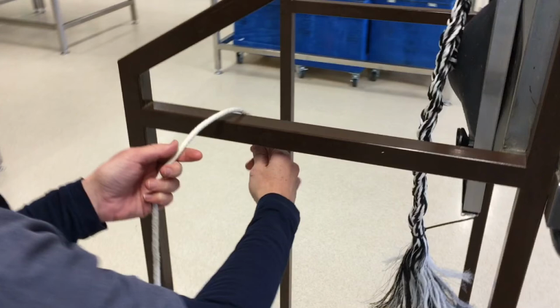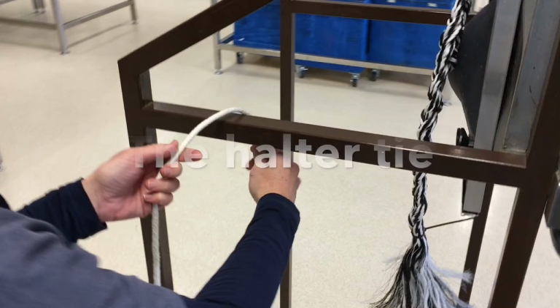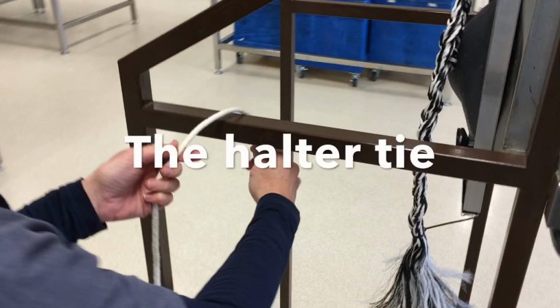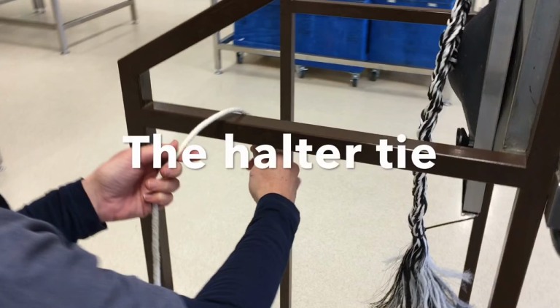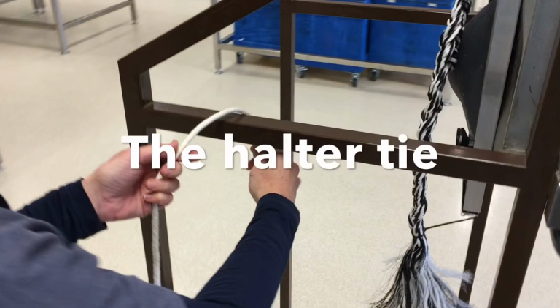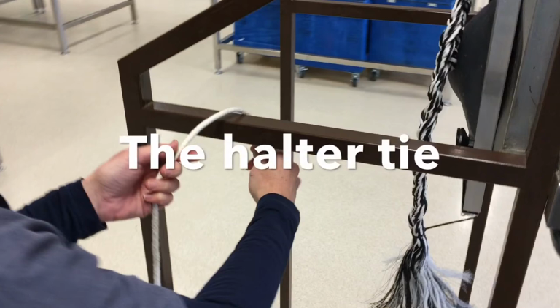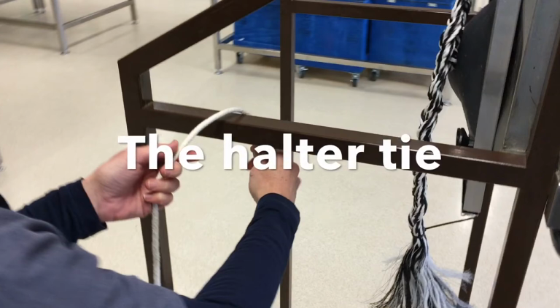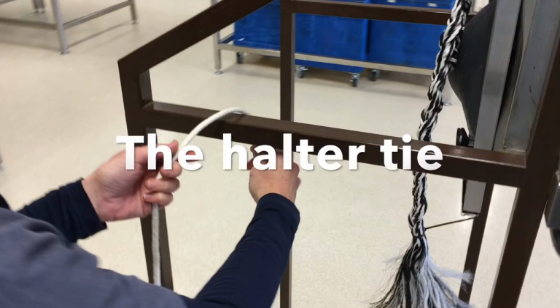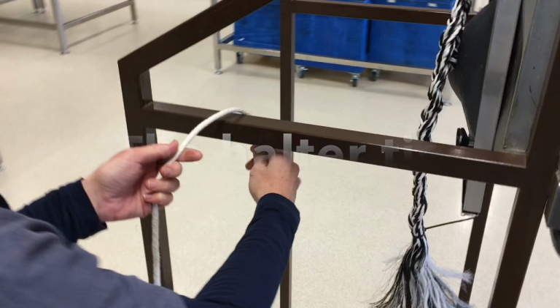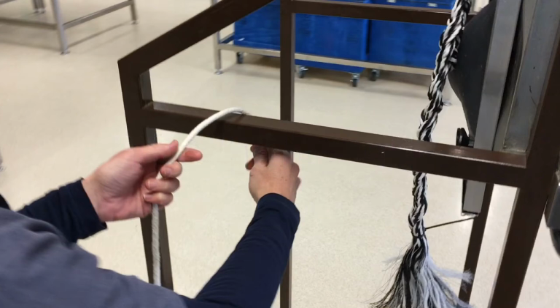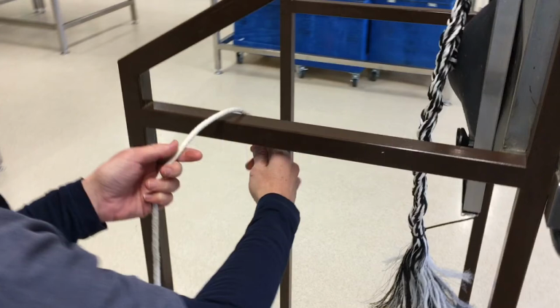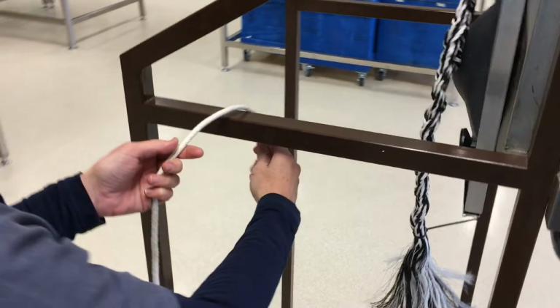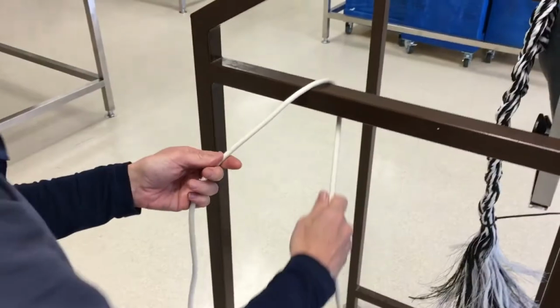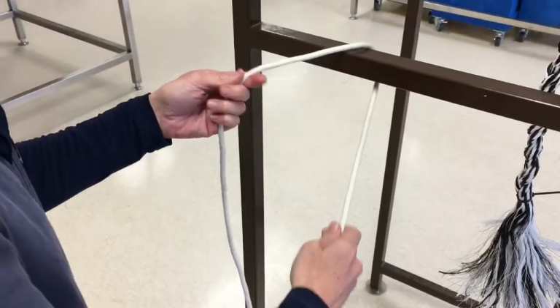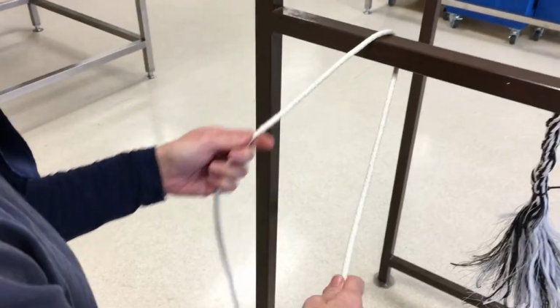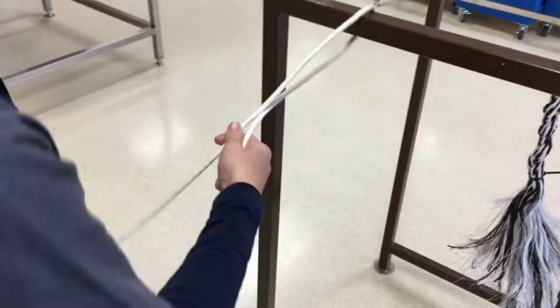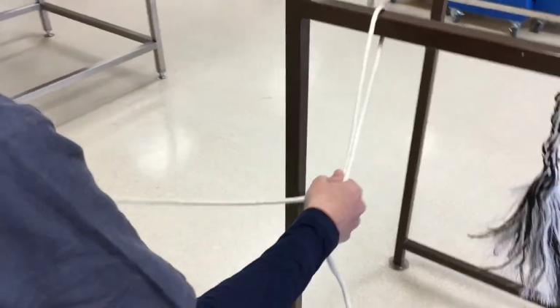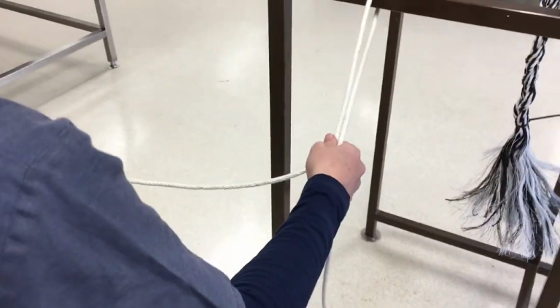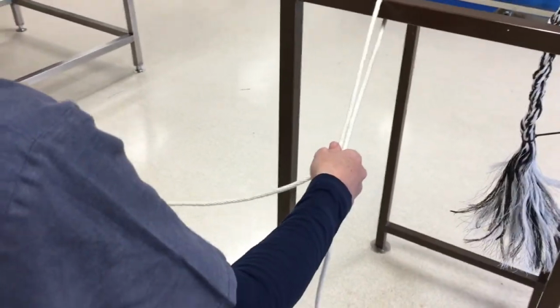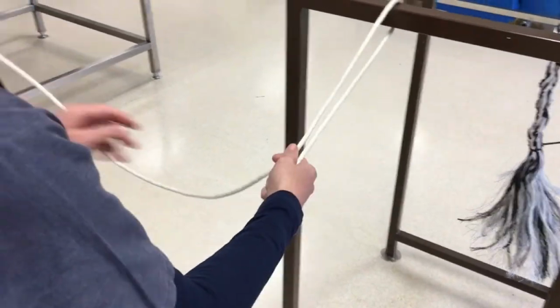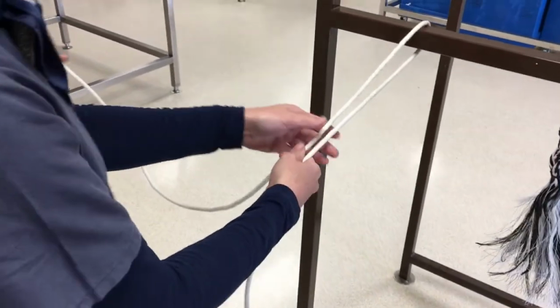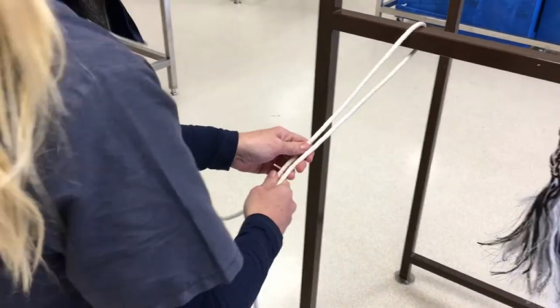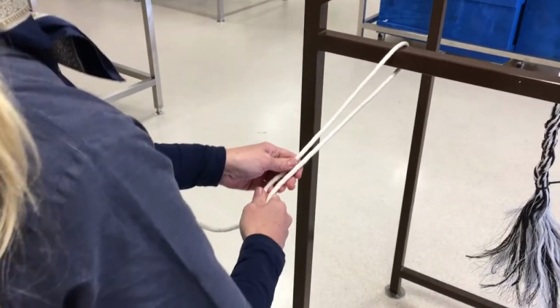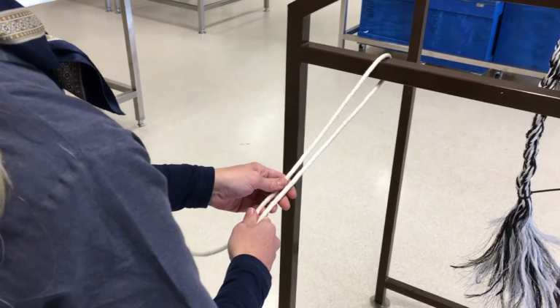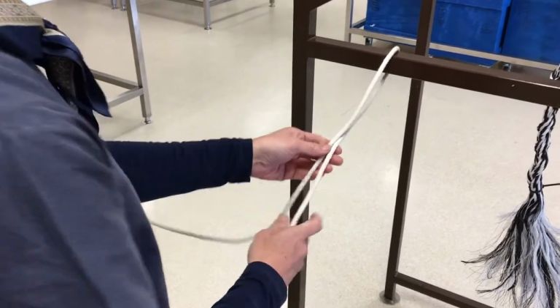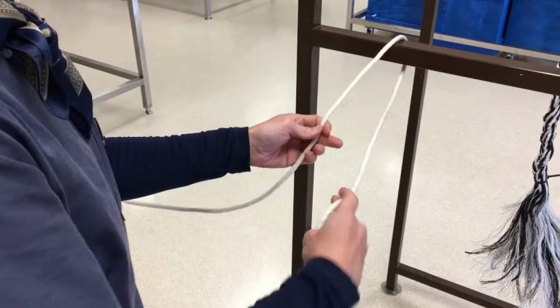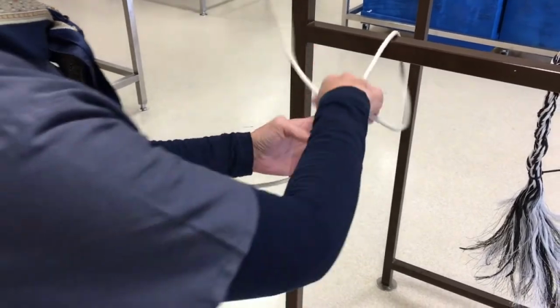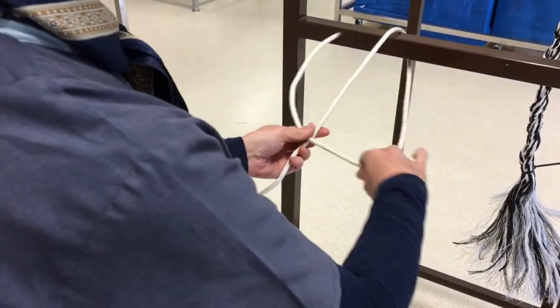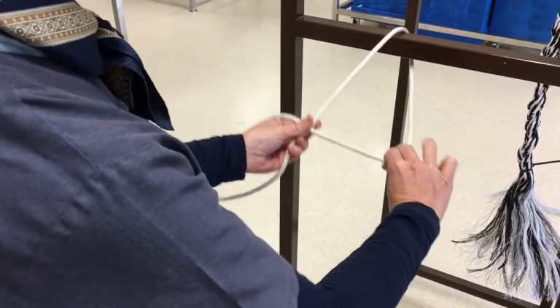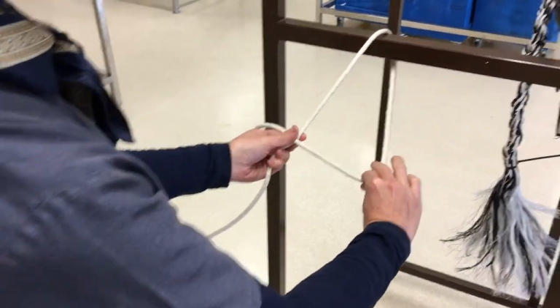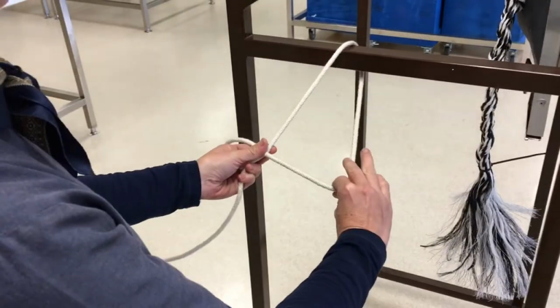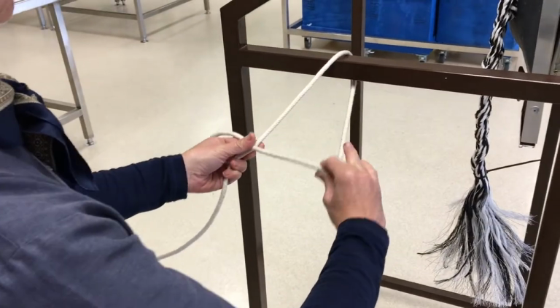The halter tie is a quick release knot that is very useful for tying animals. The rope in my left hand is the part that is attached to the animal. Place the rope over the pole and then cross the short end on top of the long end.